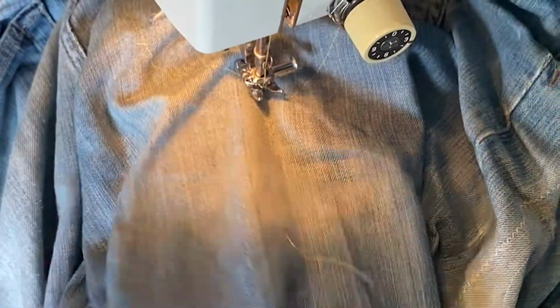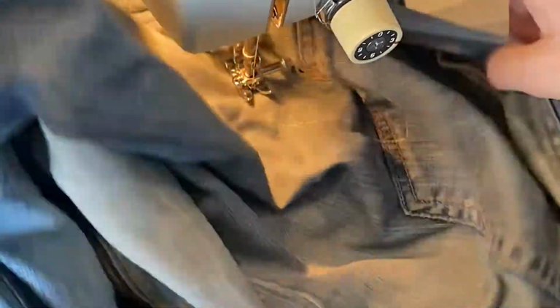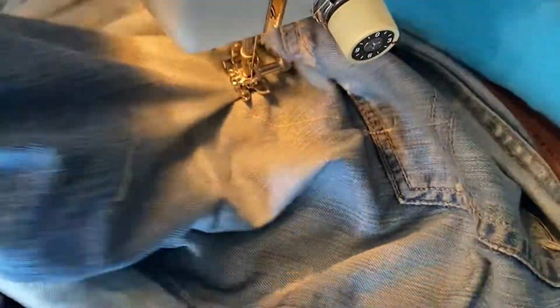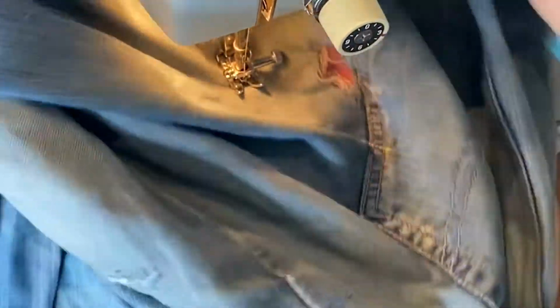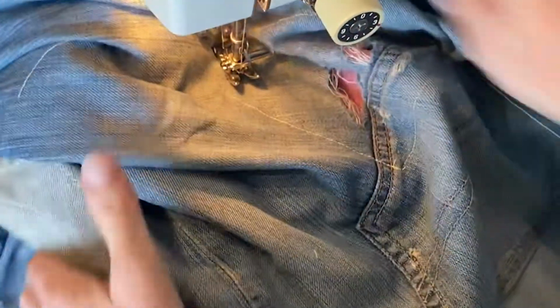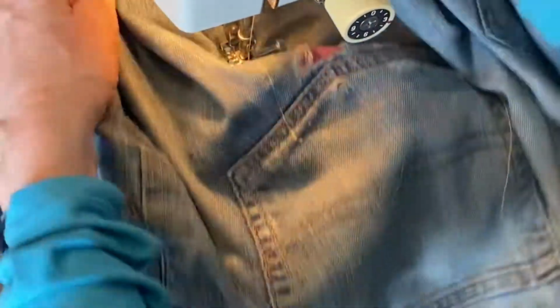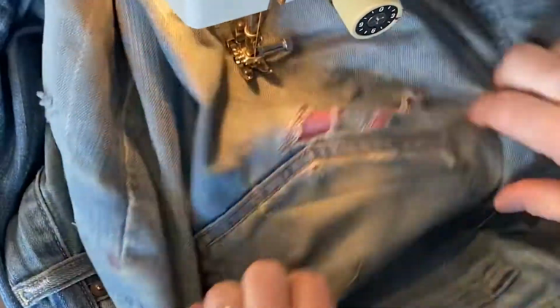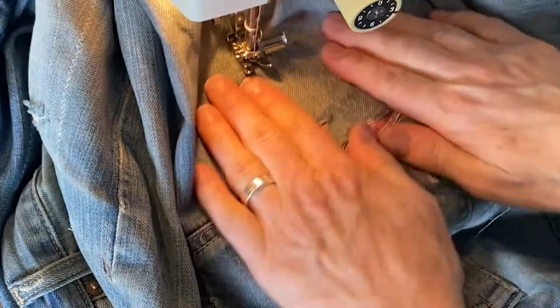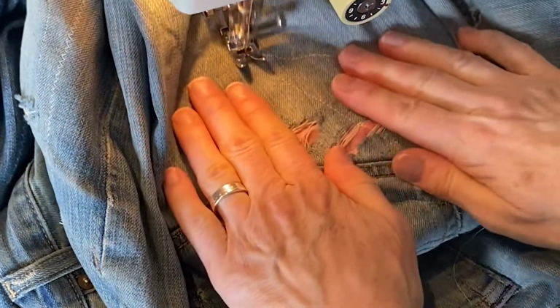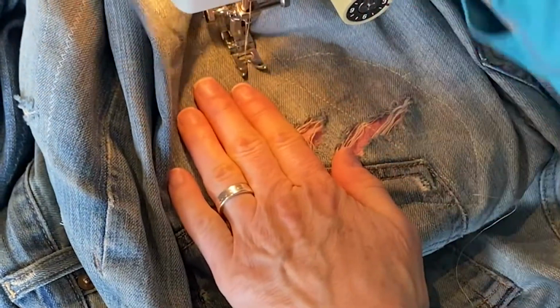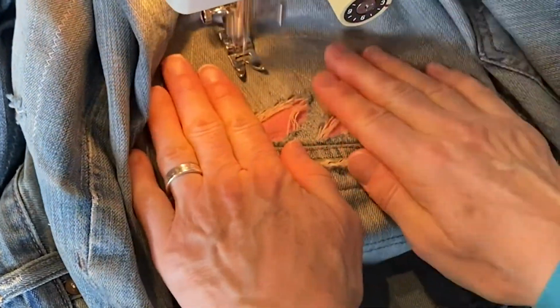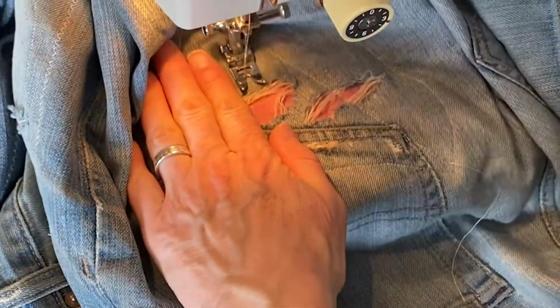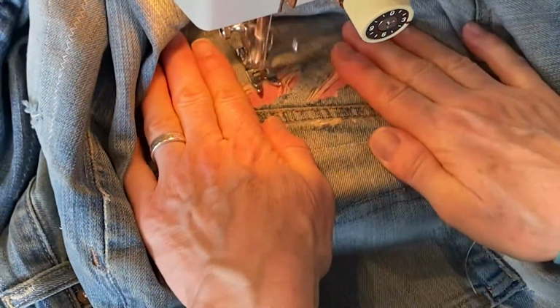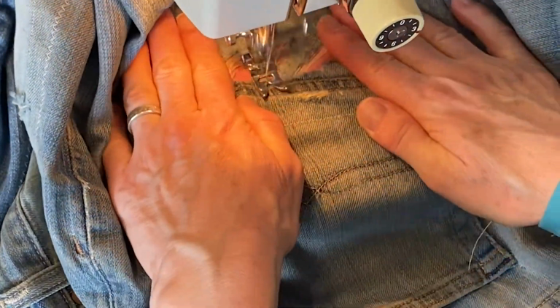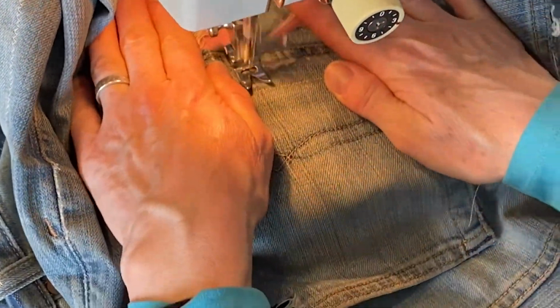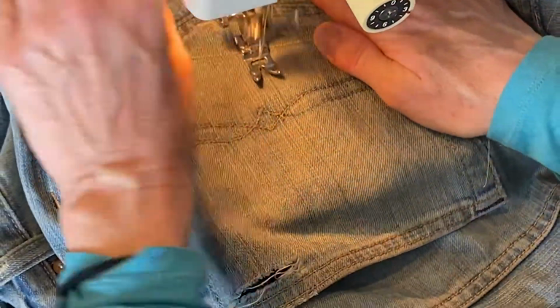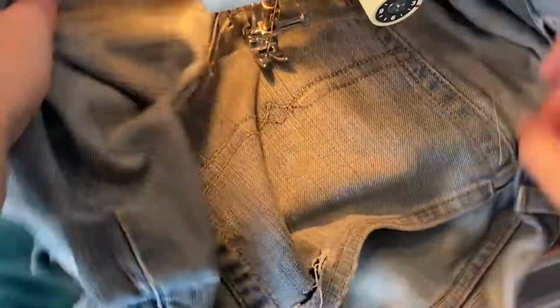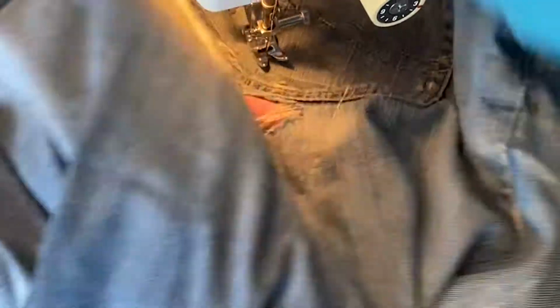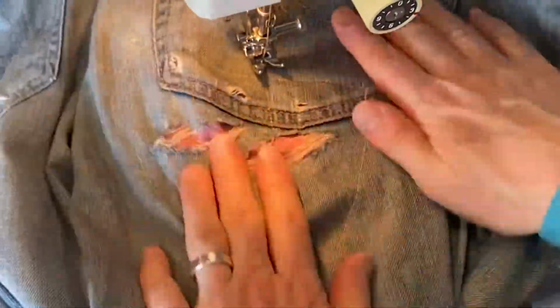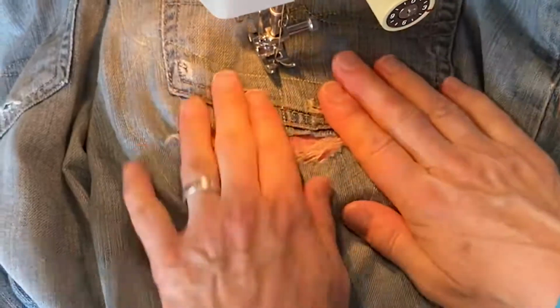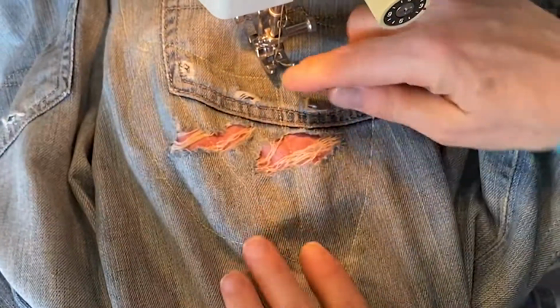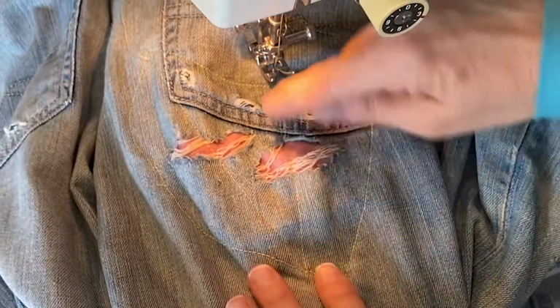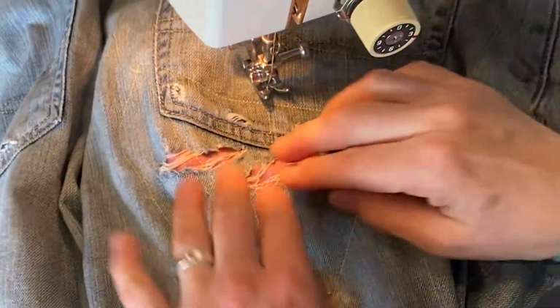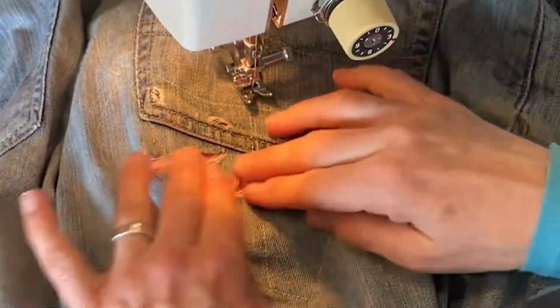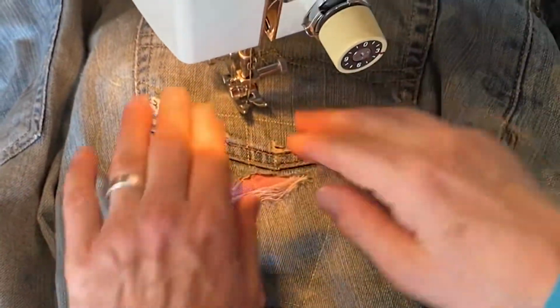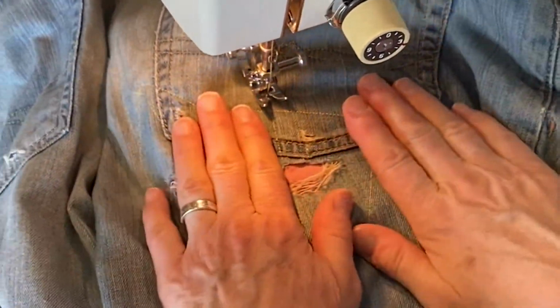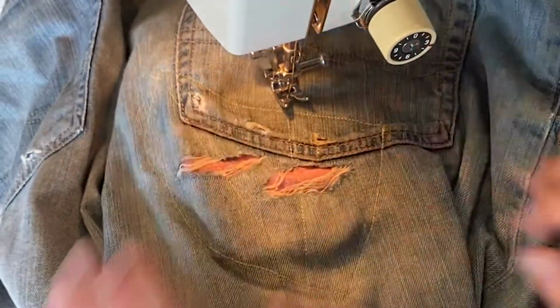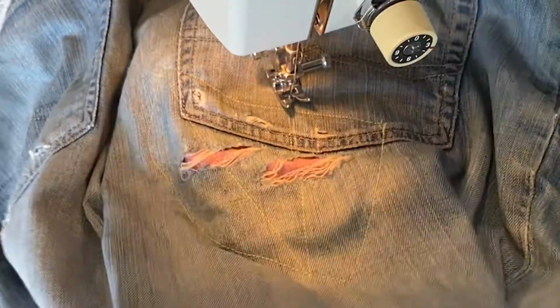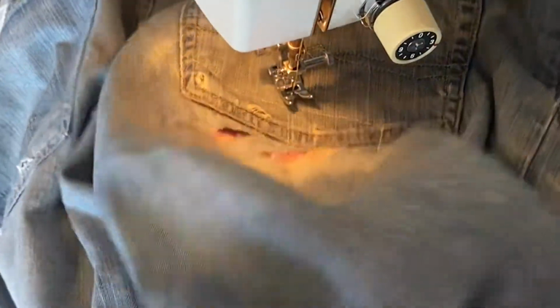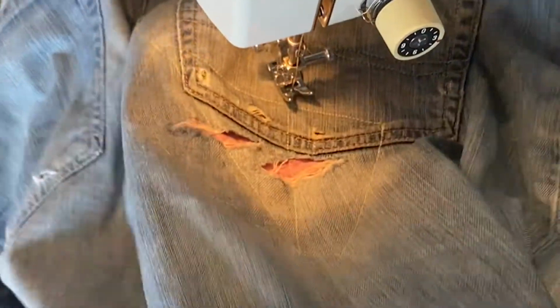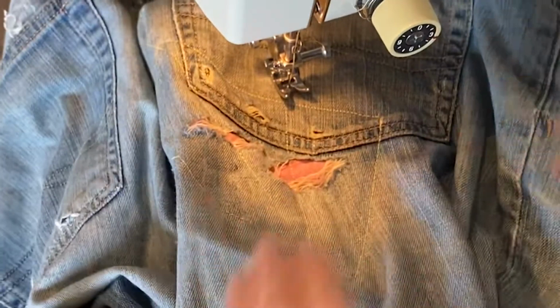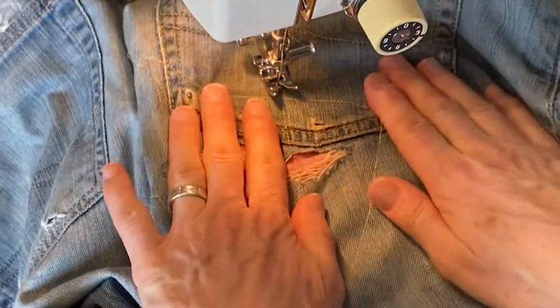And I just pivot. I'm going to turn. The idea is as I go over this it's really reinforcing the strength. I'm going to do this a few more times and show you what it looks like.